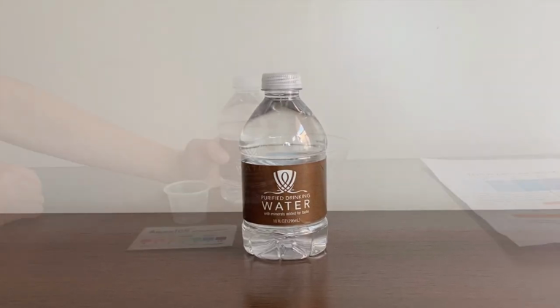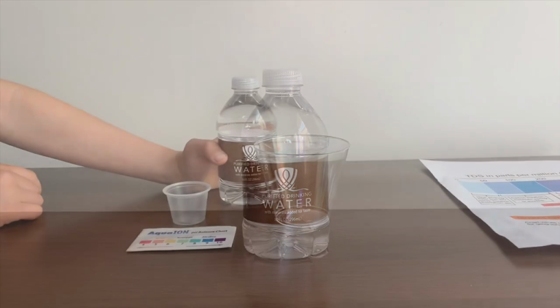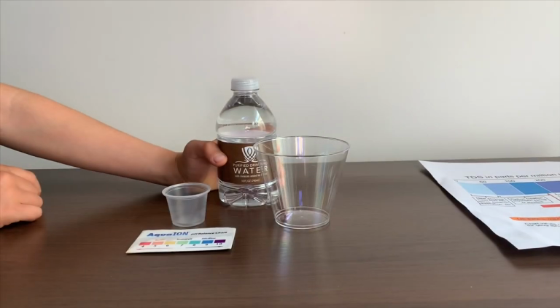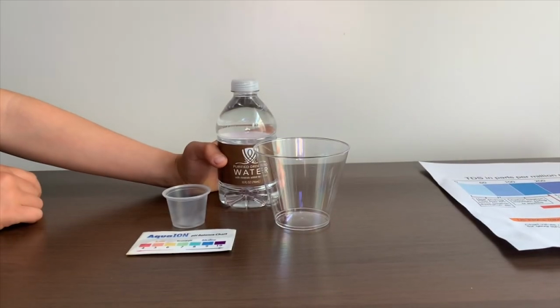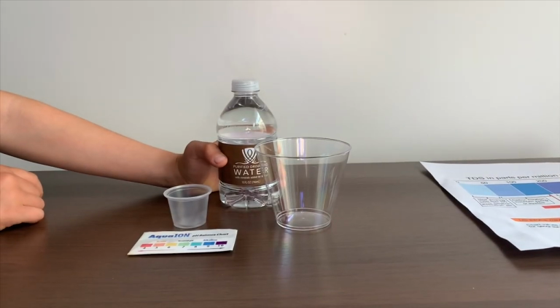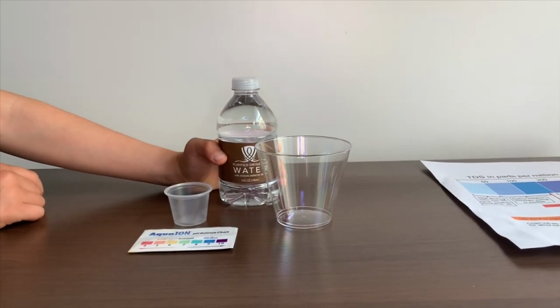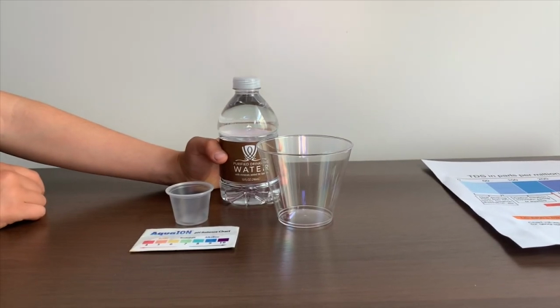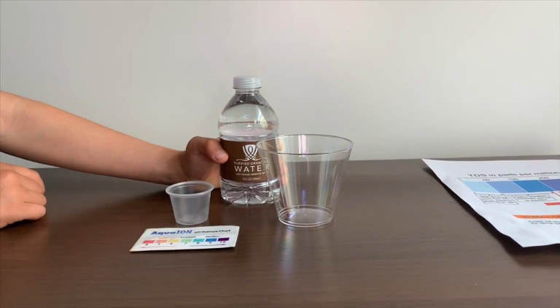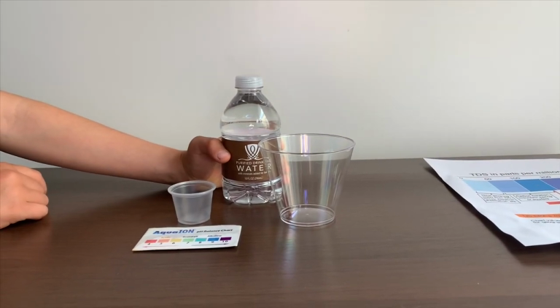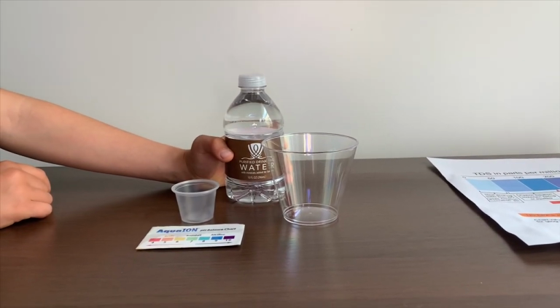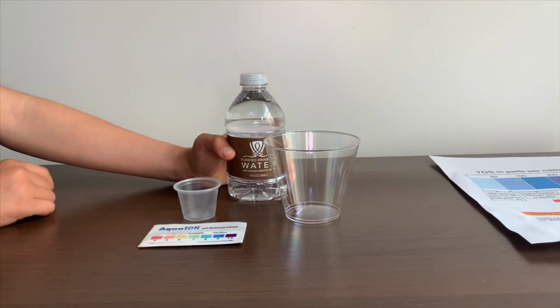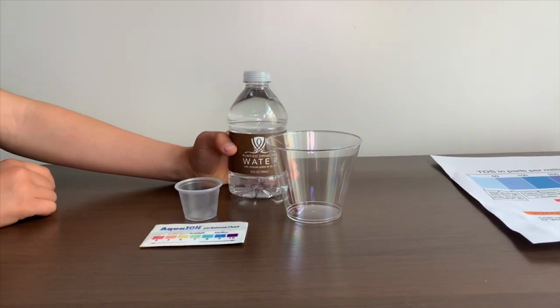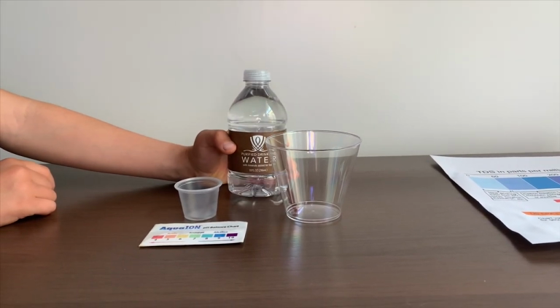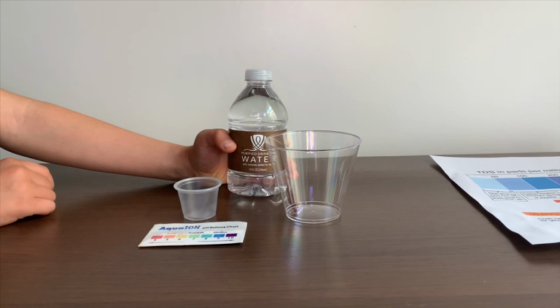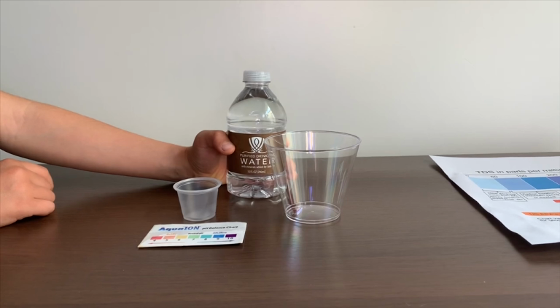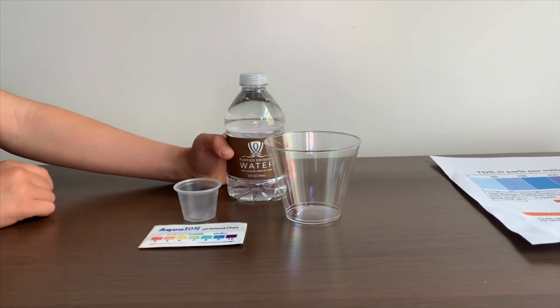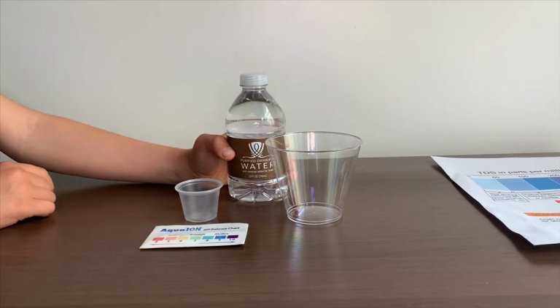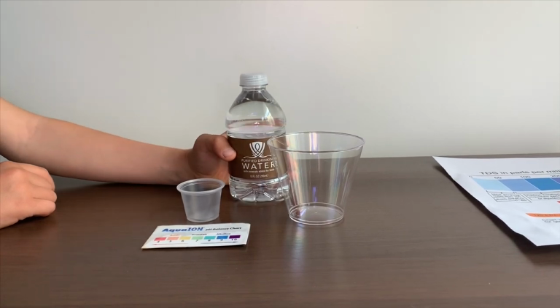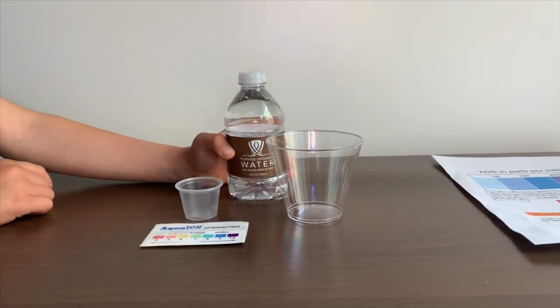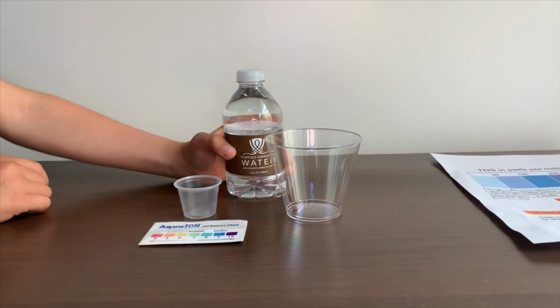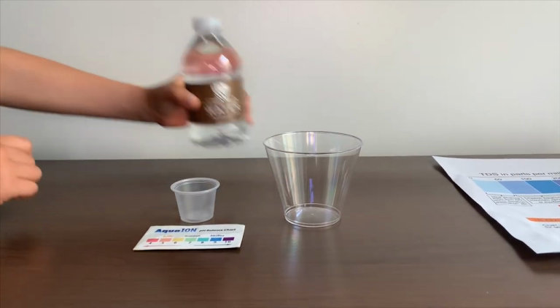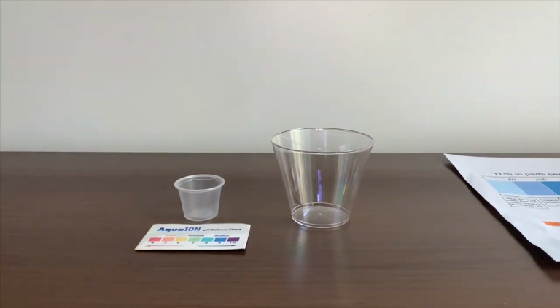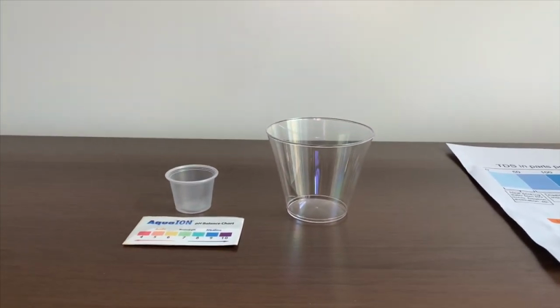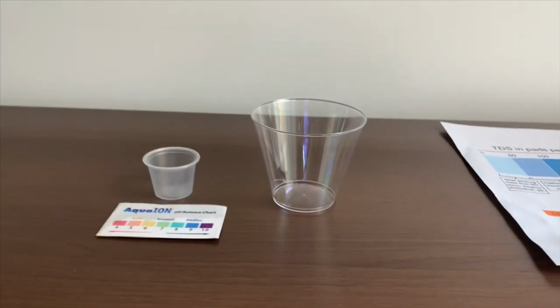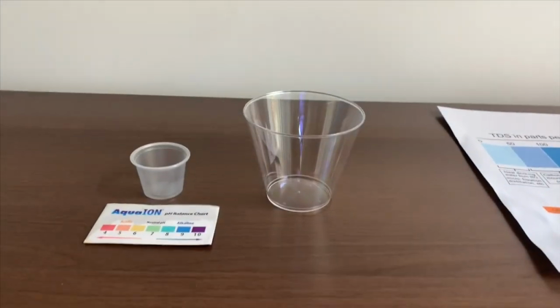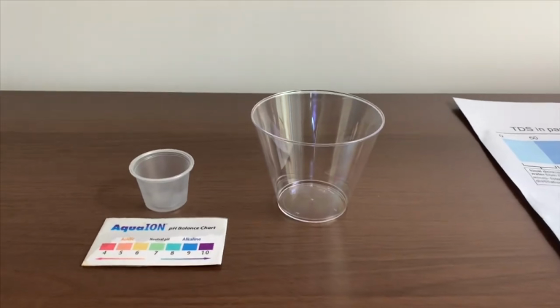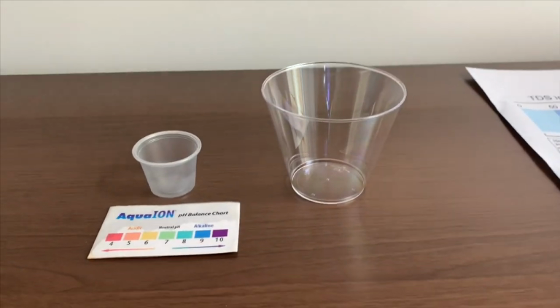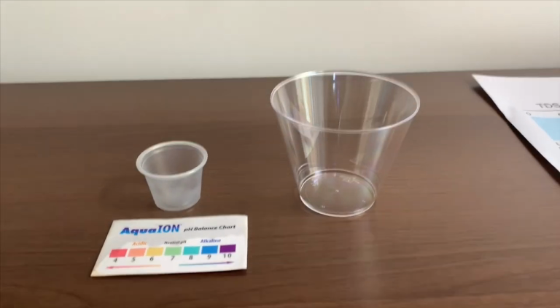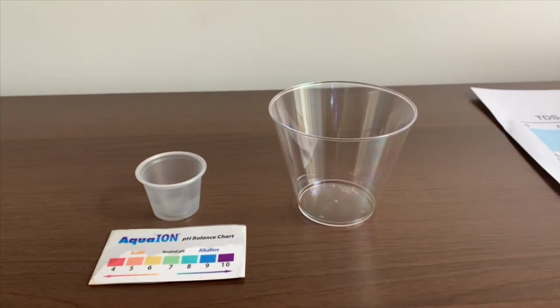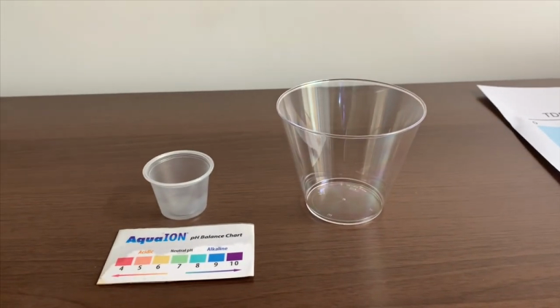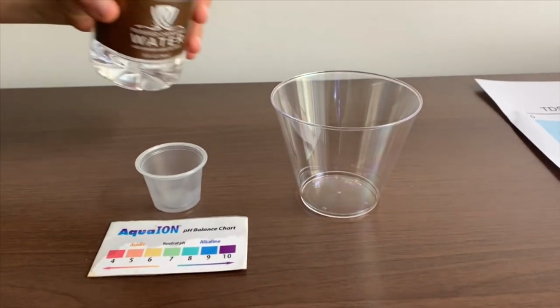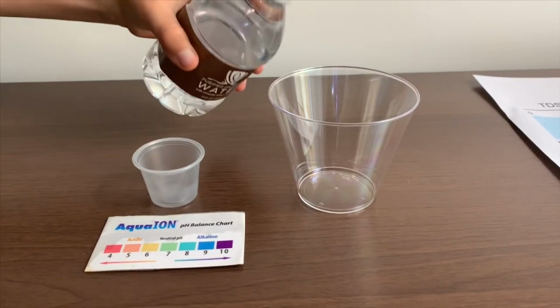This is a Wynn Hotel Las Vegas purified drinking water, with minerals added for taste. Let's test the pH and TDS levels. Let's pour some water in.